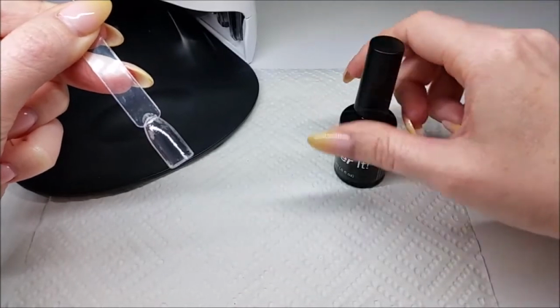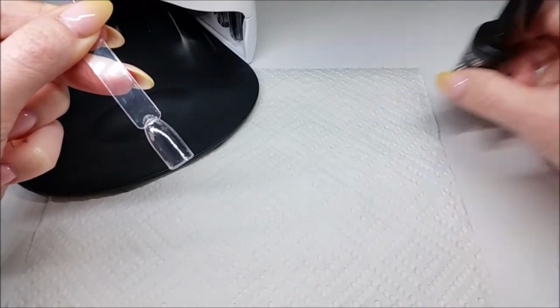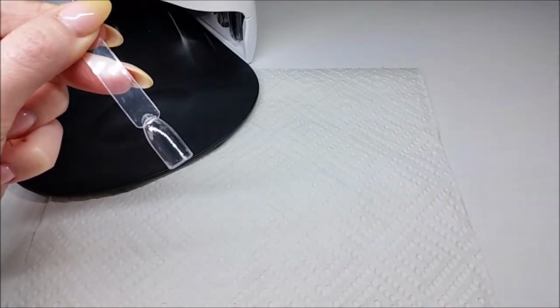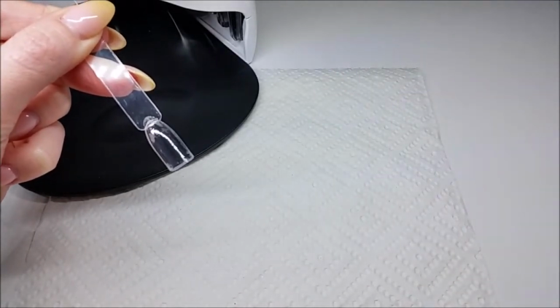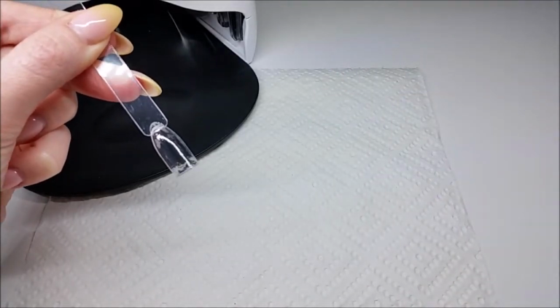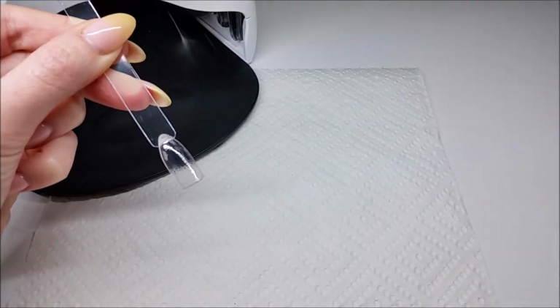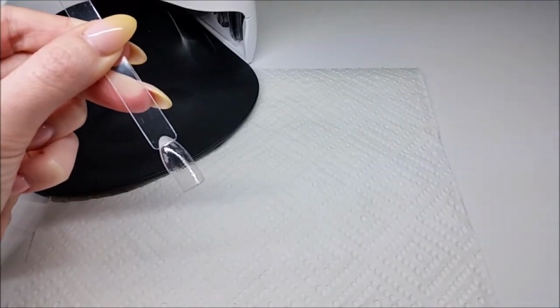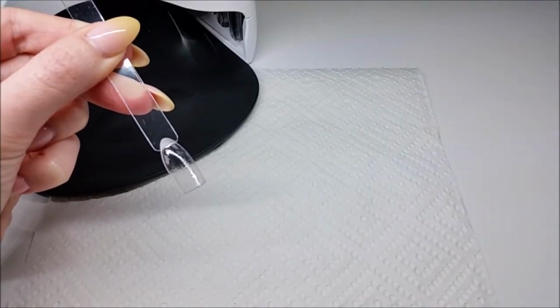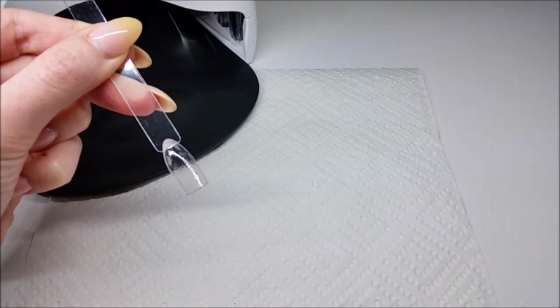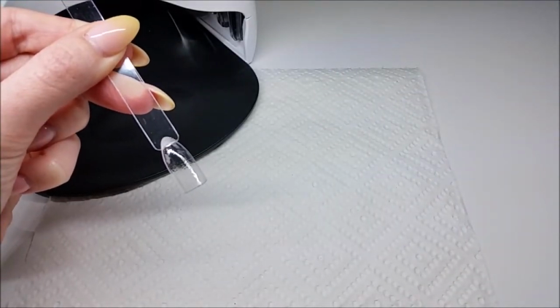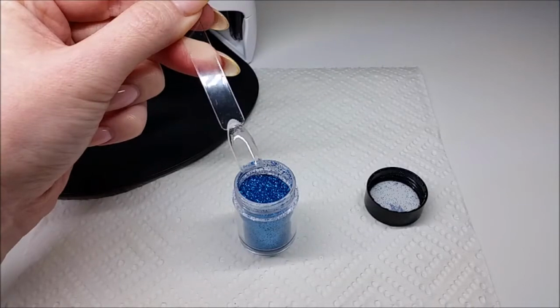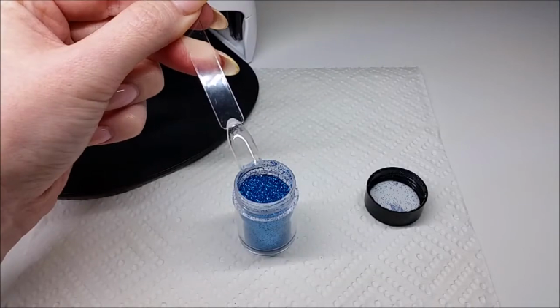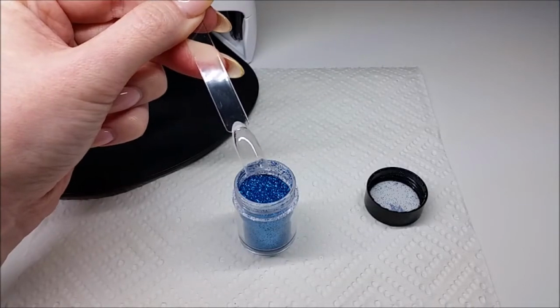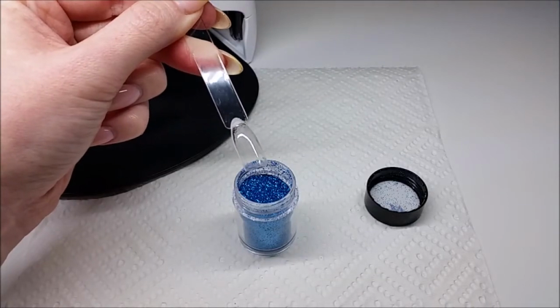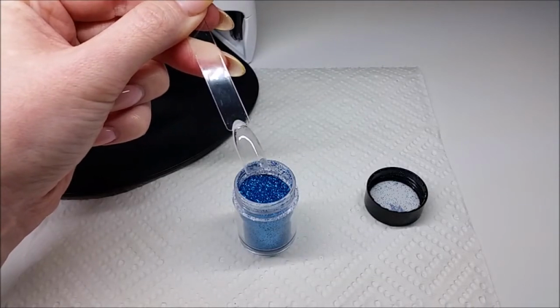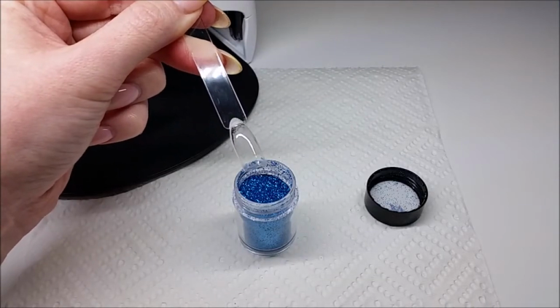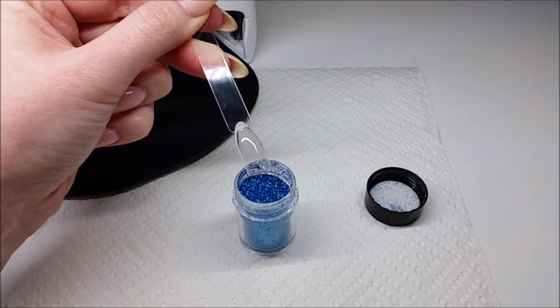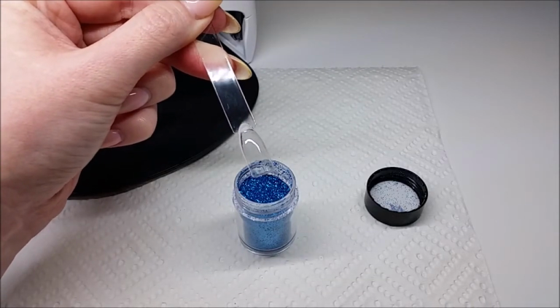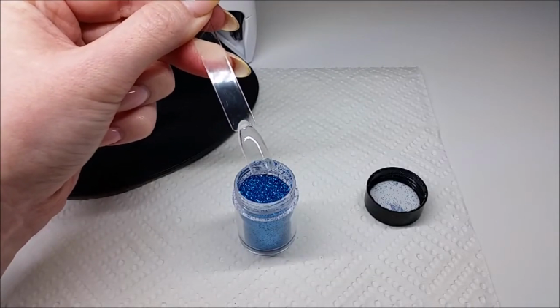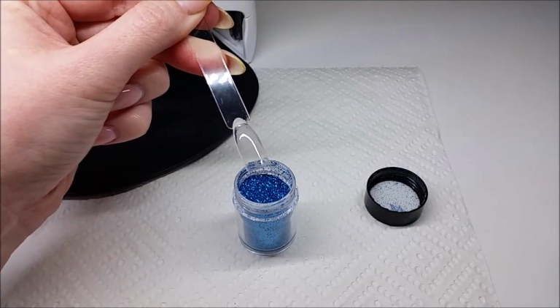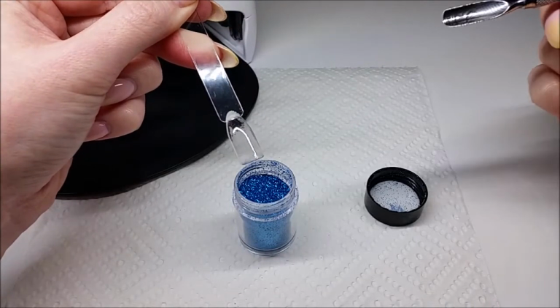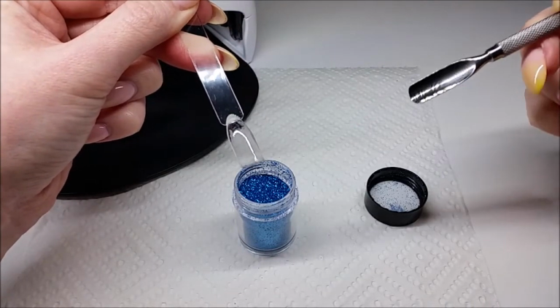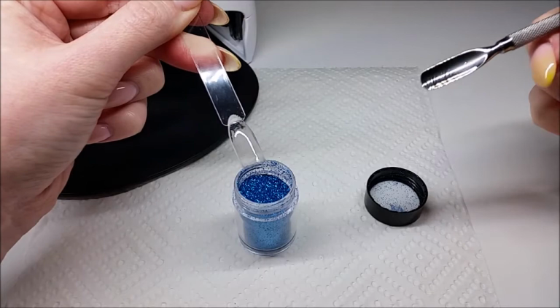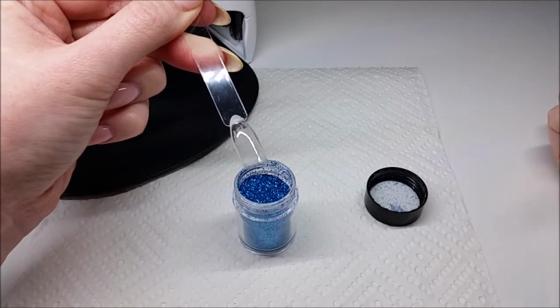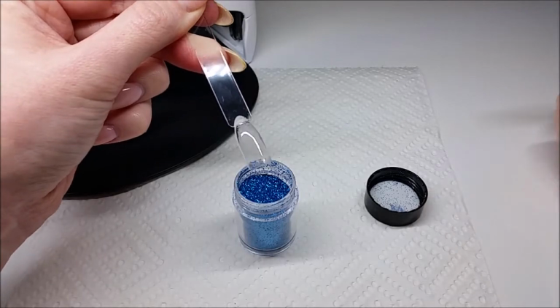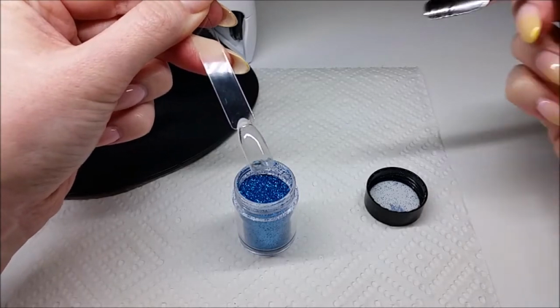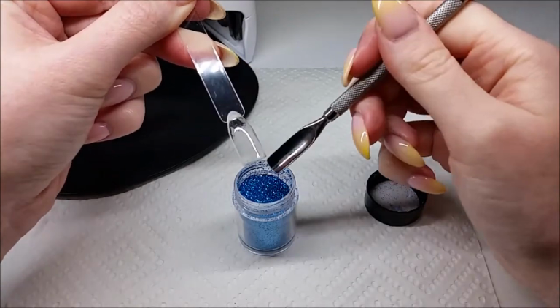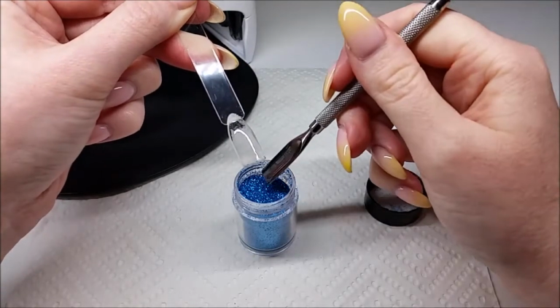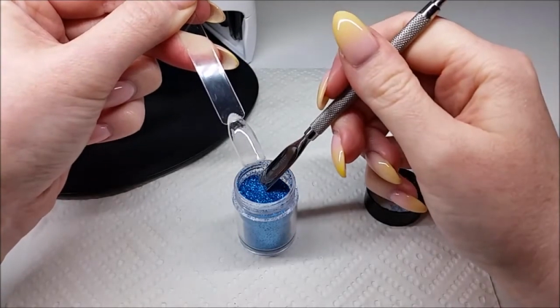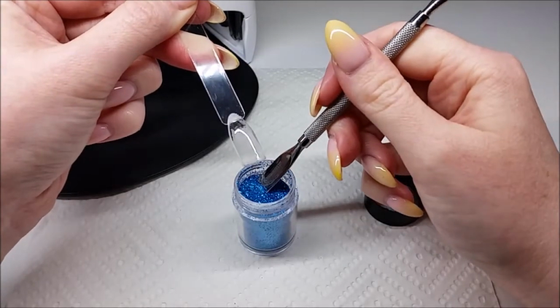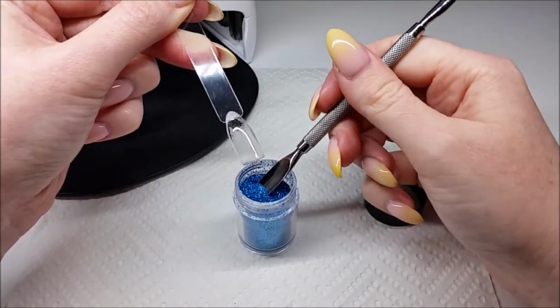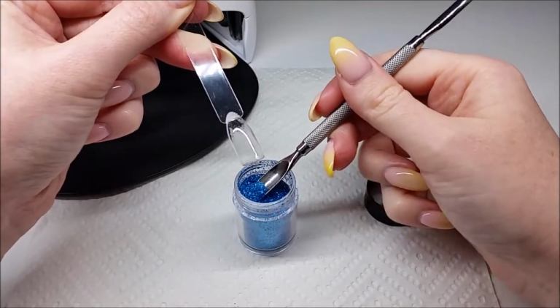And you want to leave that uncured at this stage. So the next step is the fun part — onto your uncured no wipe top coat, you want to scoop up a little bit of your glitter.